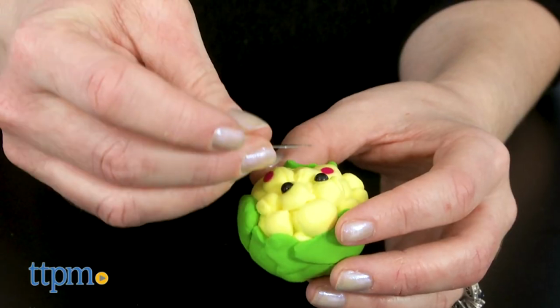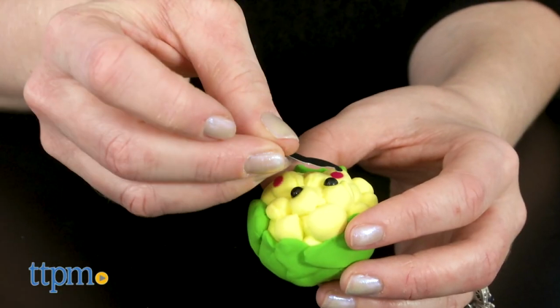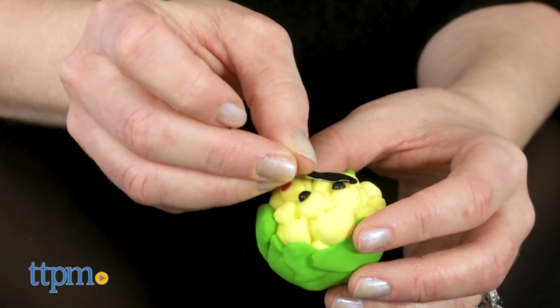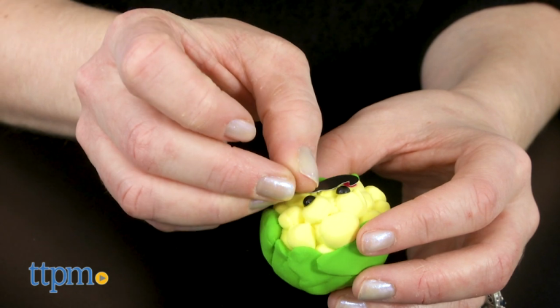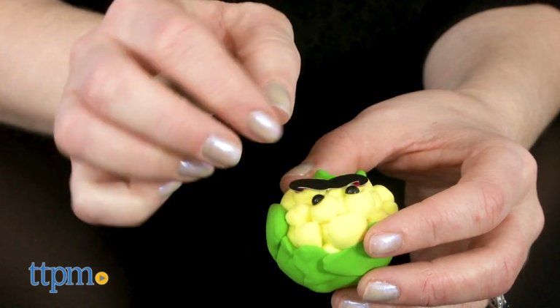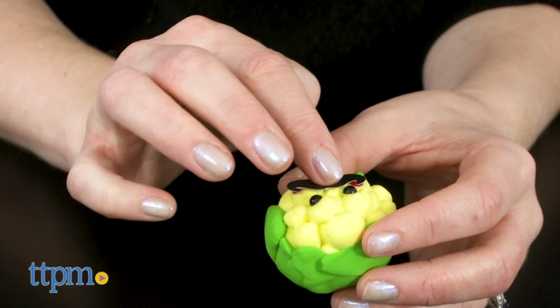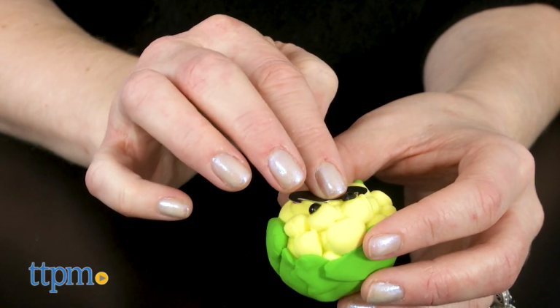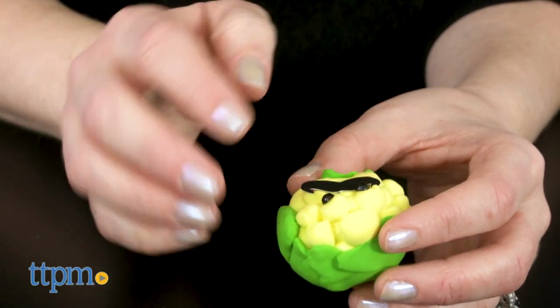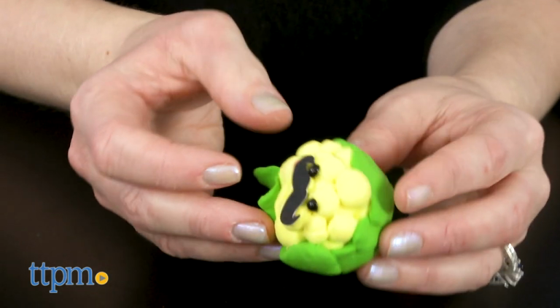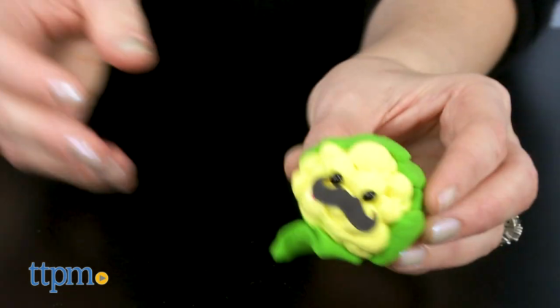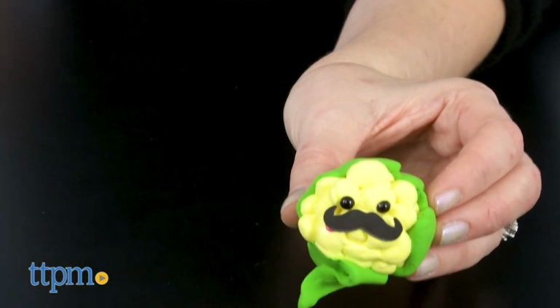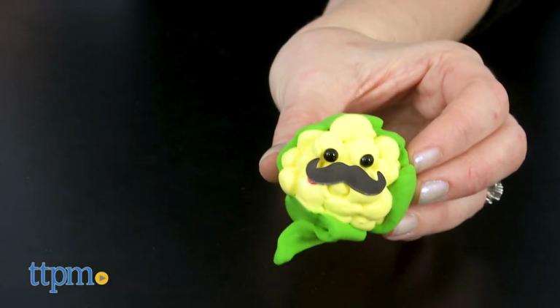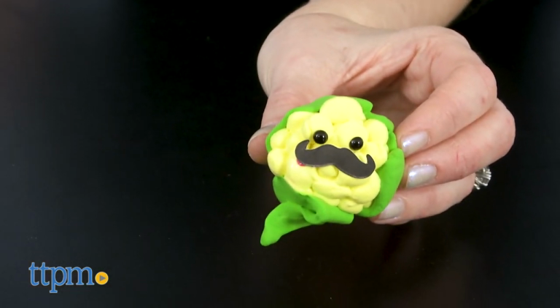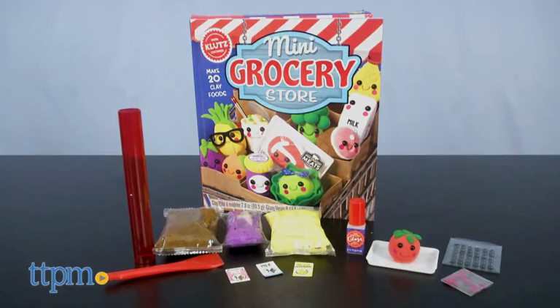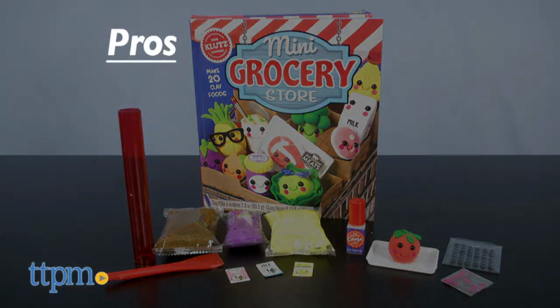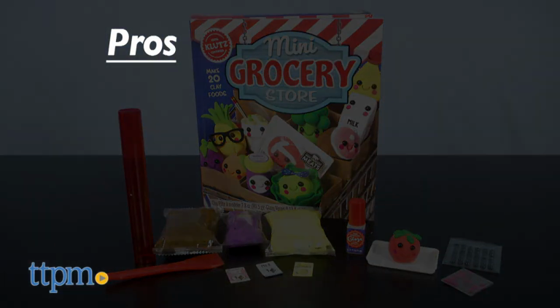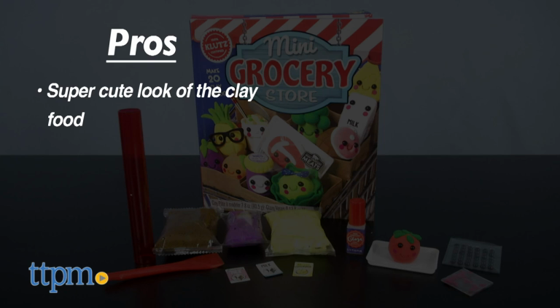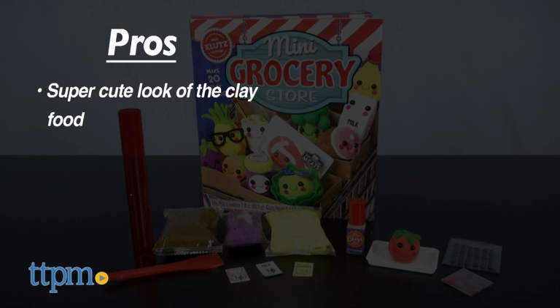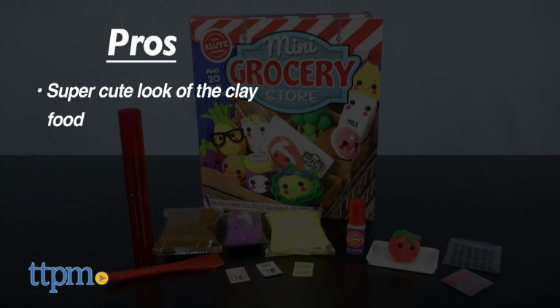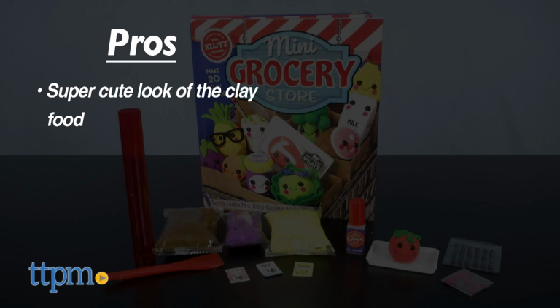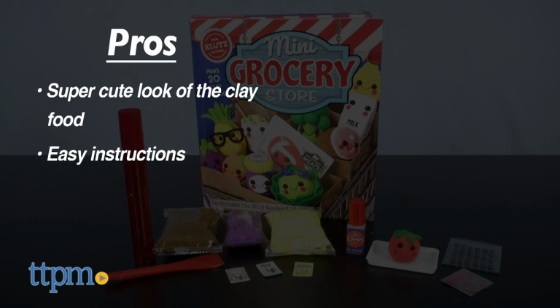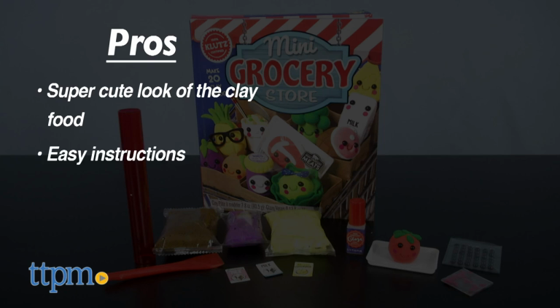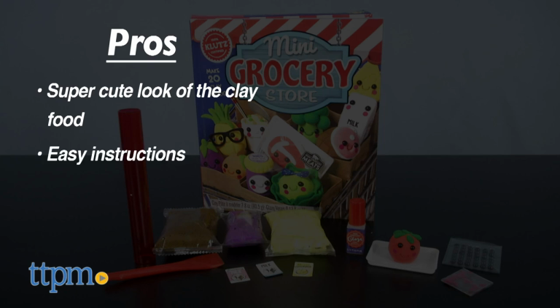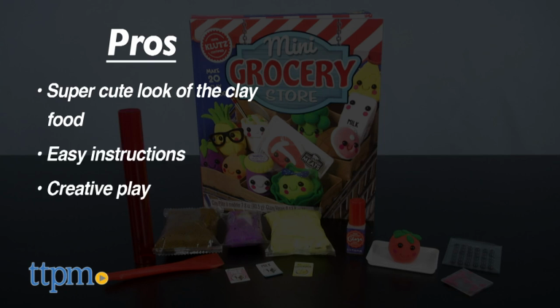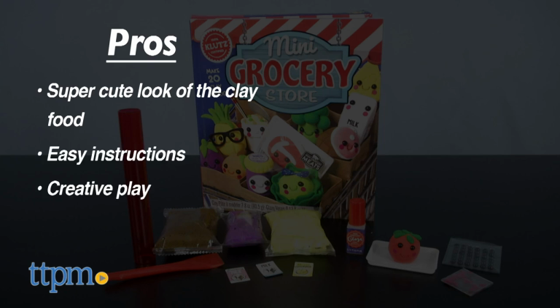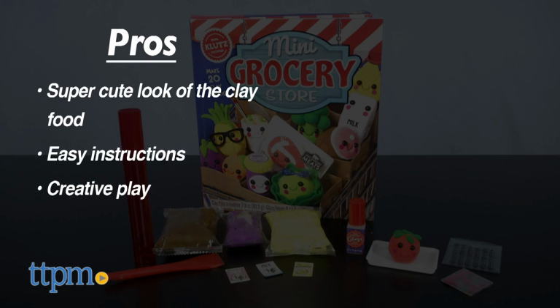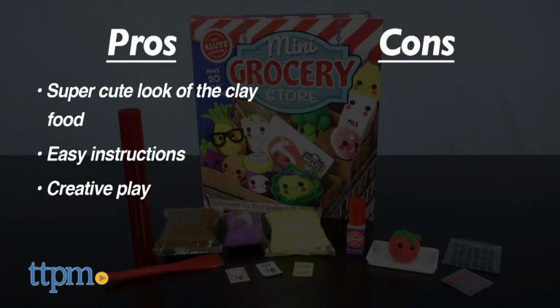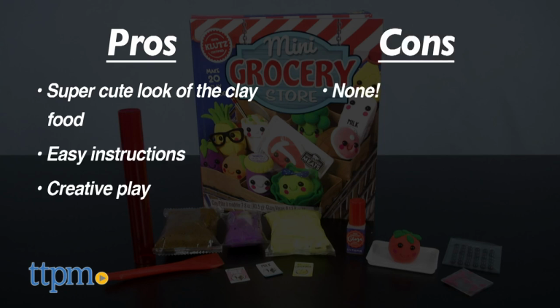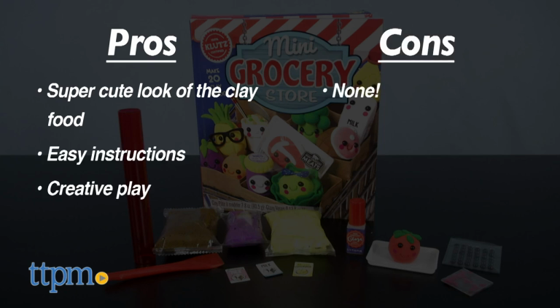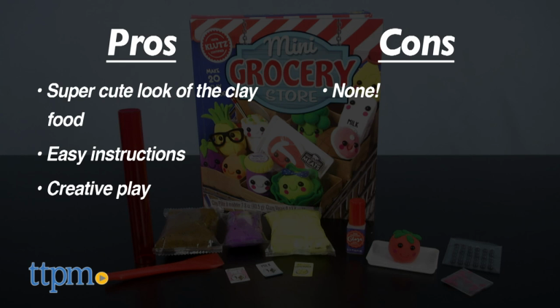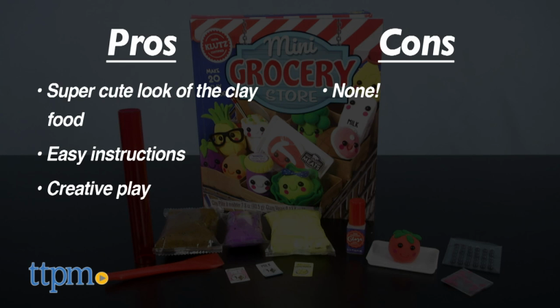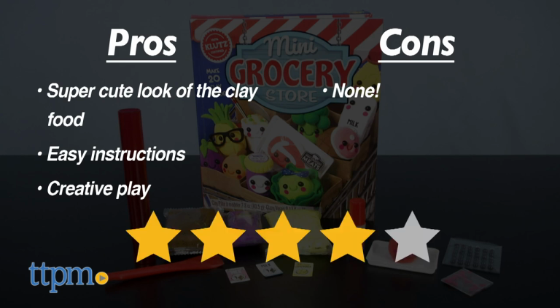What are your thoughts on this arts and crafts kit? Tell me in the comments which food item you'd want to make. The pros of this are the super cute look of the clay food, the easy instructions, and the creative play. I don't really have any cons, so I give this 4 stars.